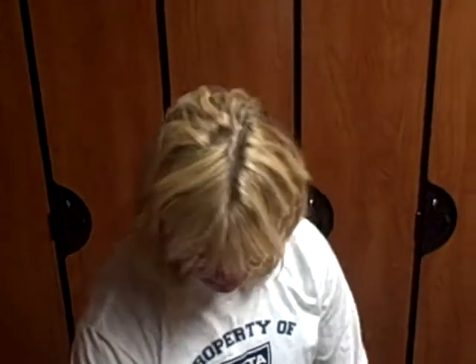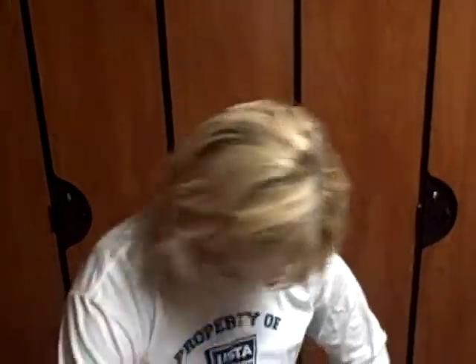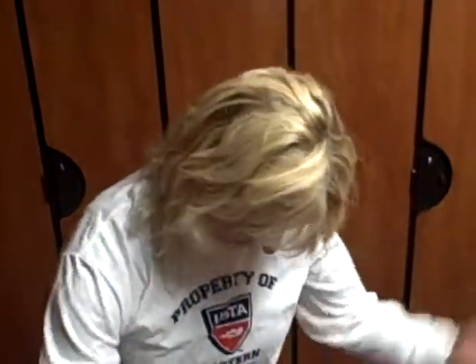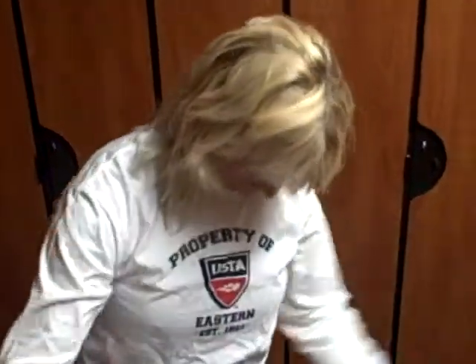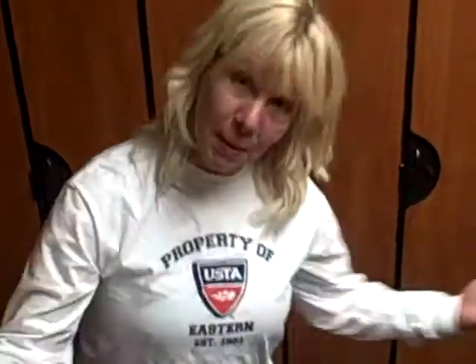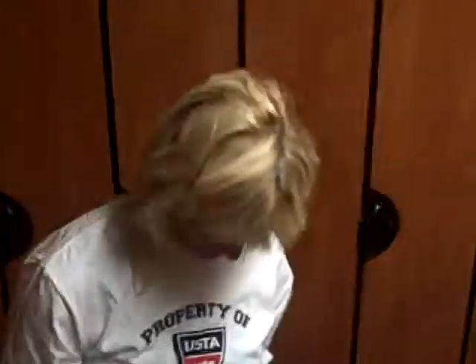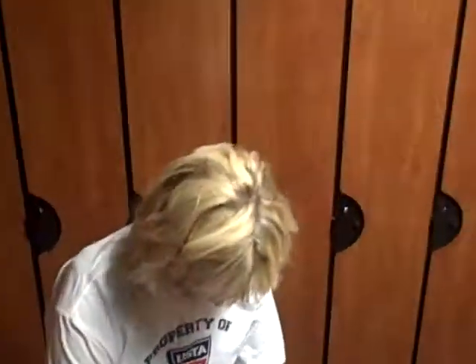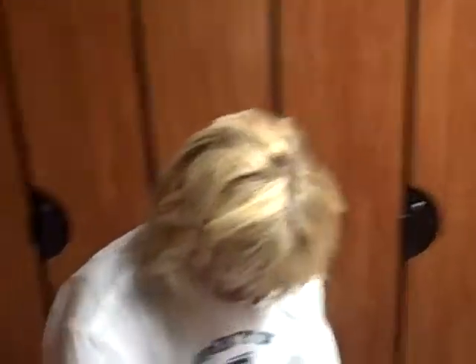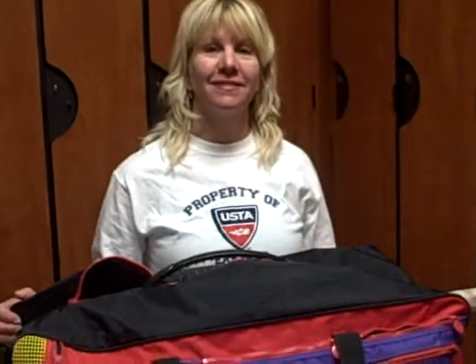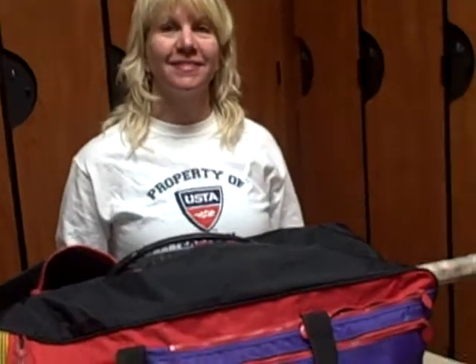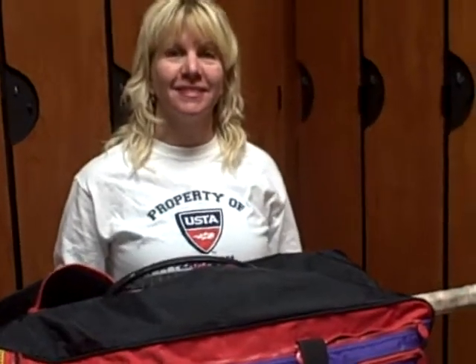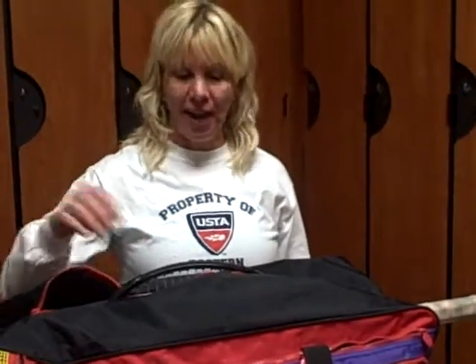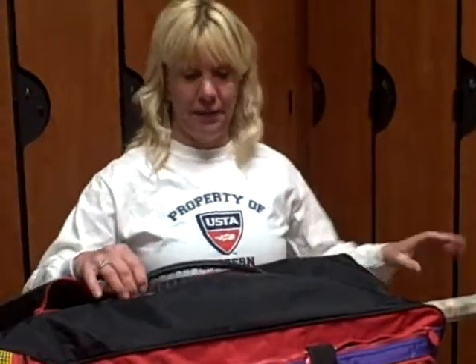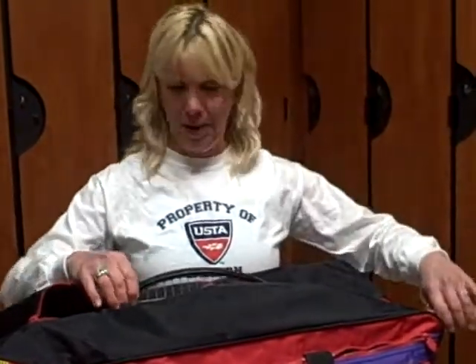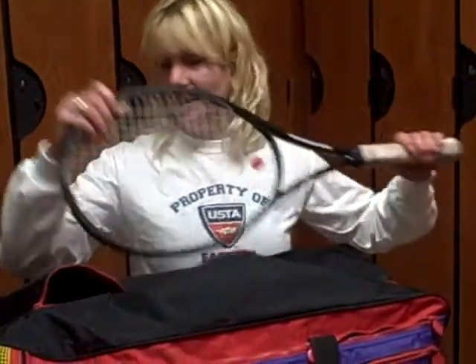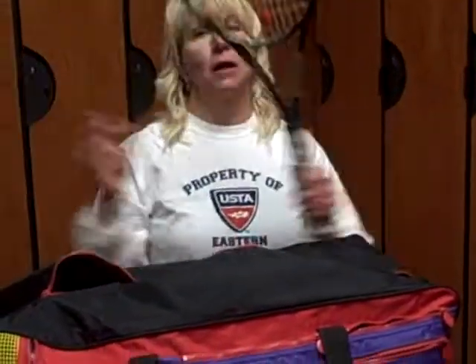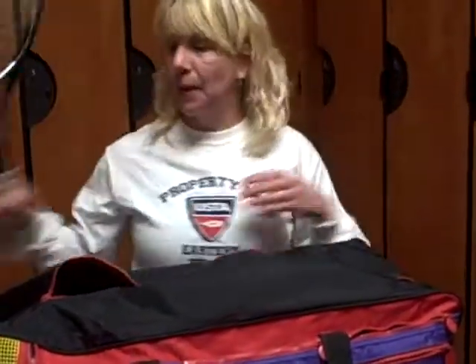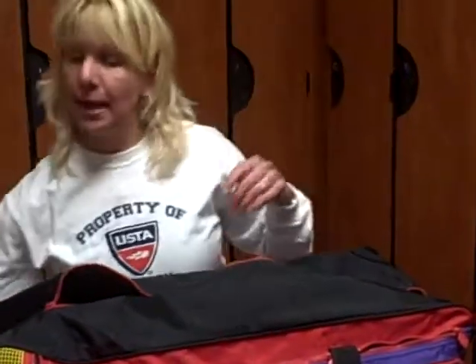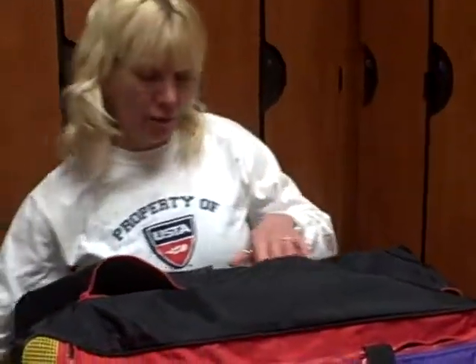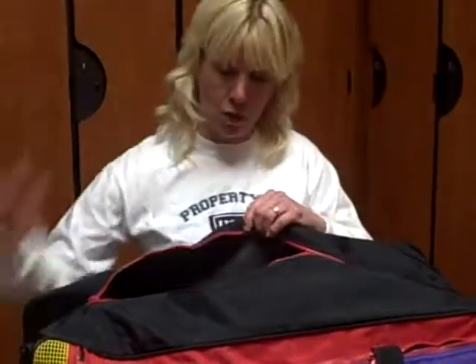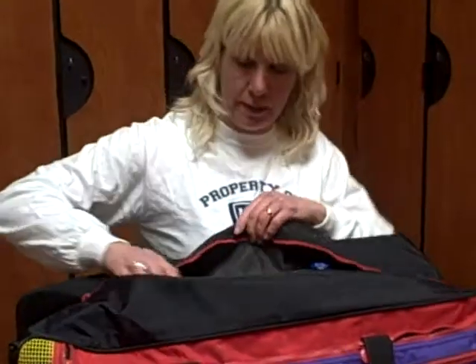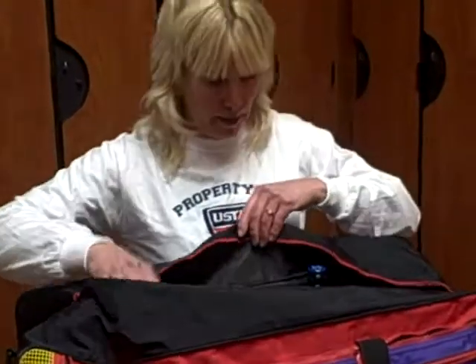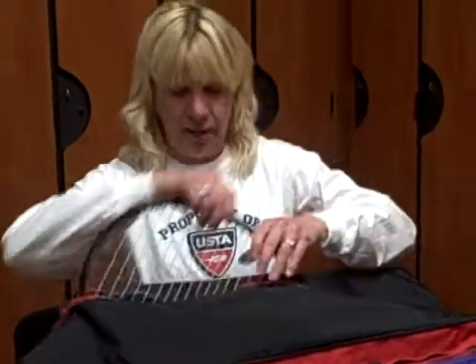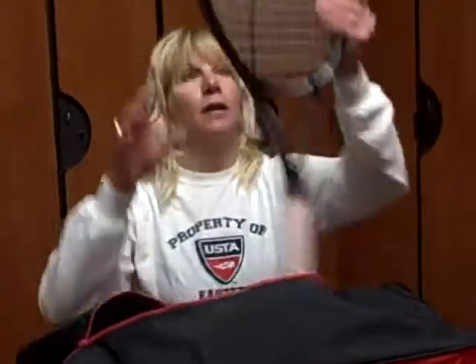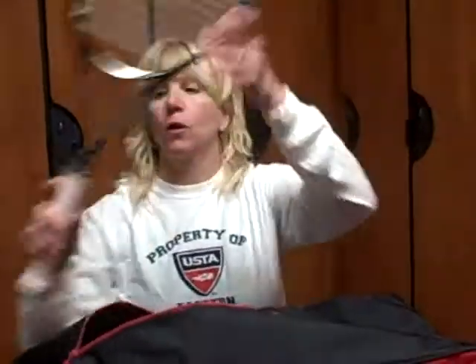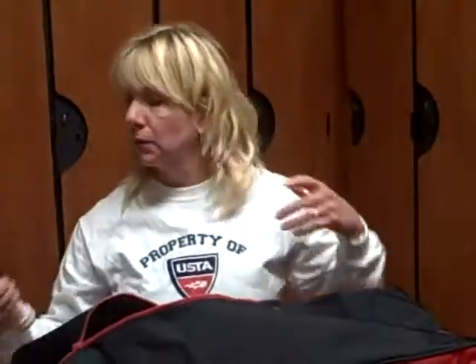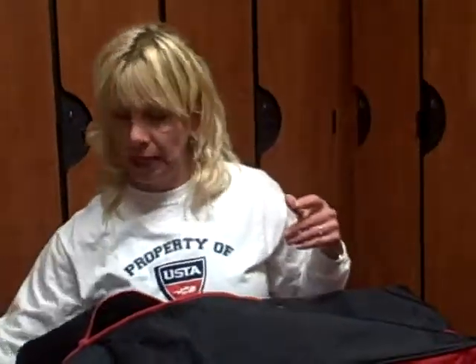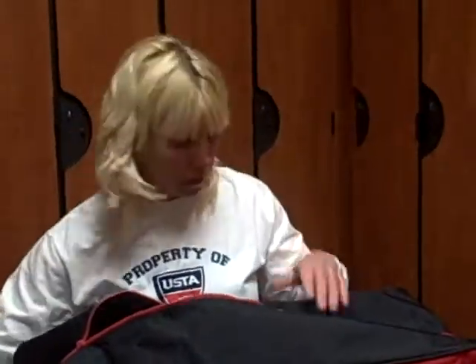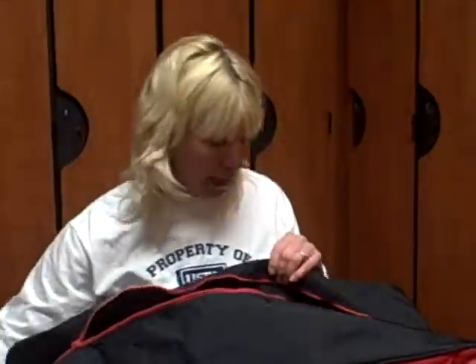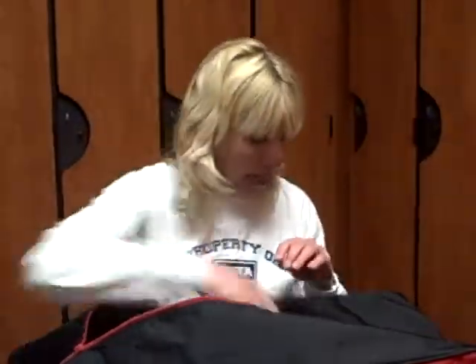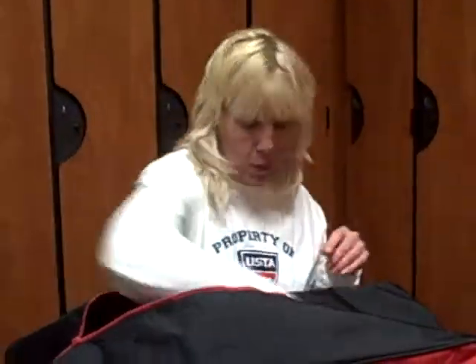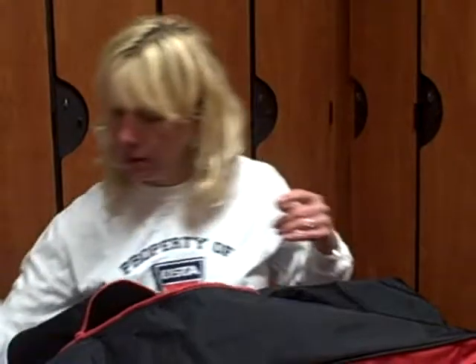Well, basically, let's start — what's in my bag? You can start where you want. Okay, and this is my bag. I've got my racket for hard courts, and then I have a racket for clay courts, and my water bottle.